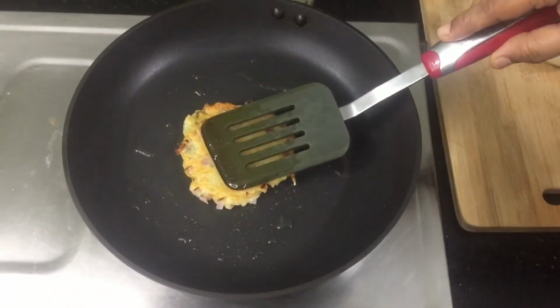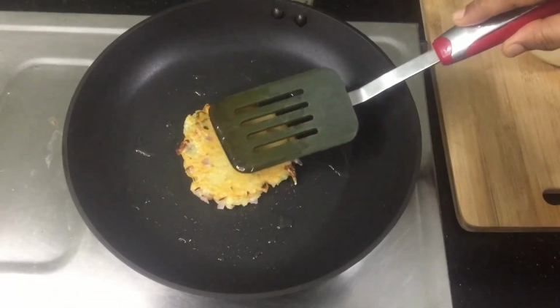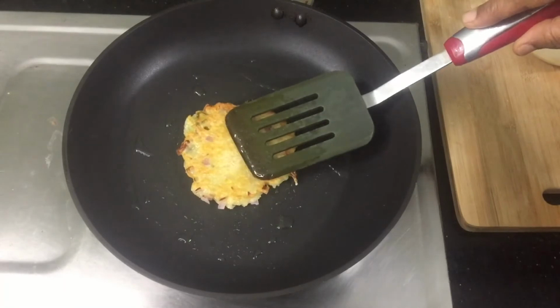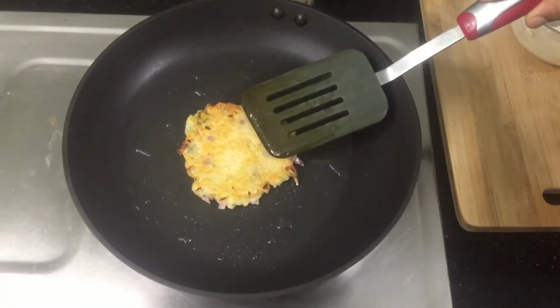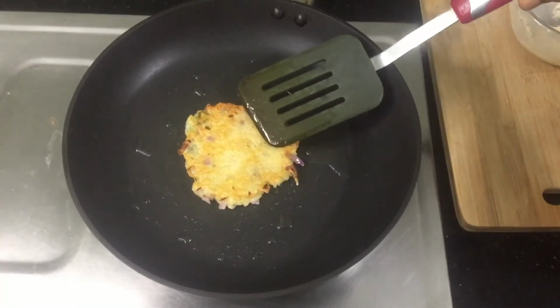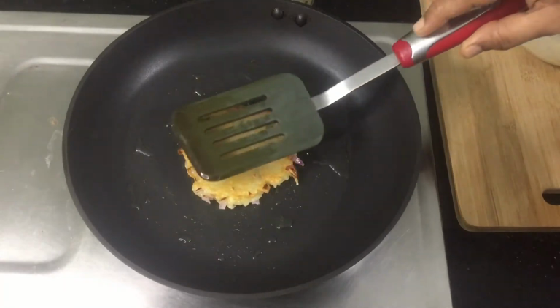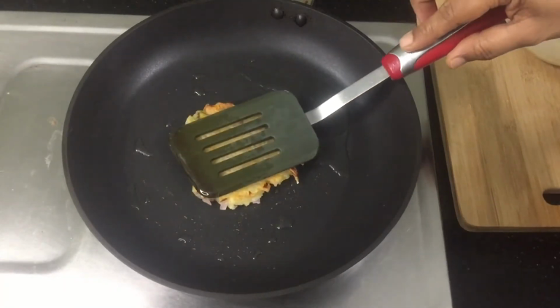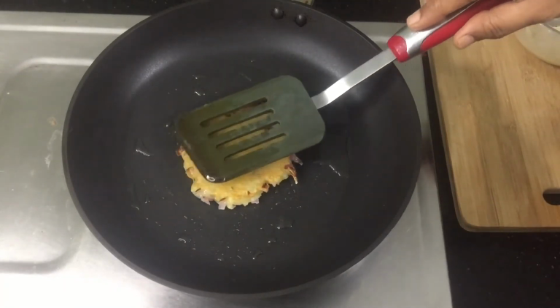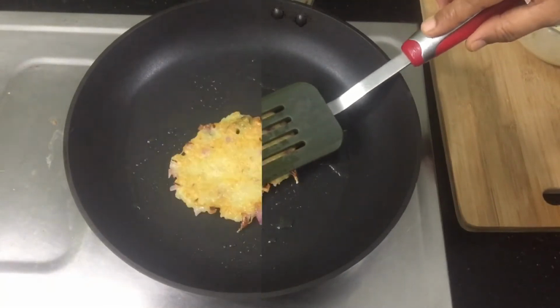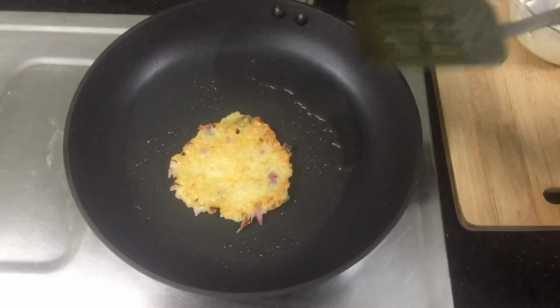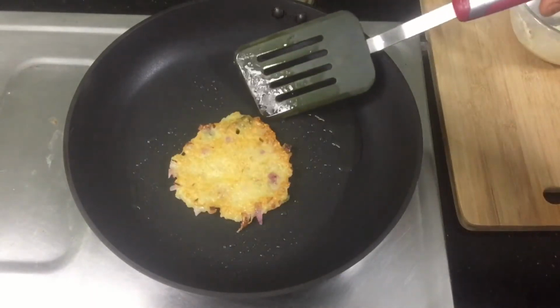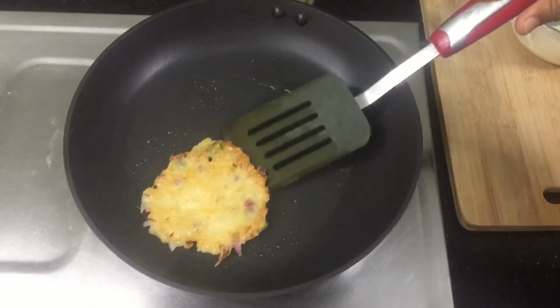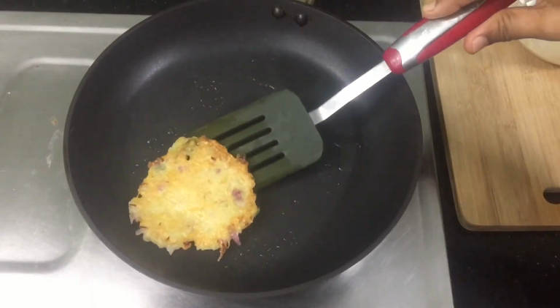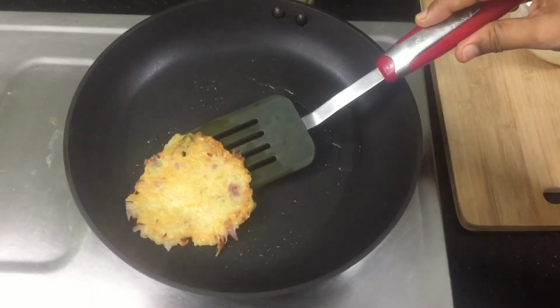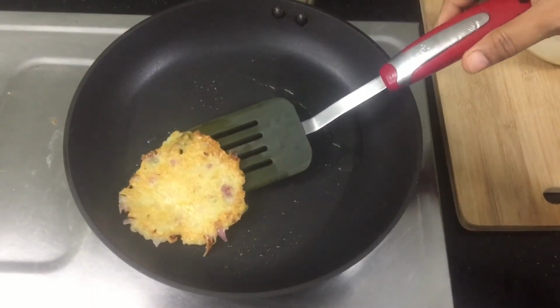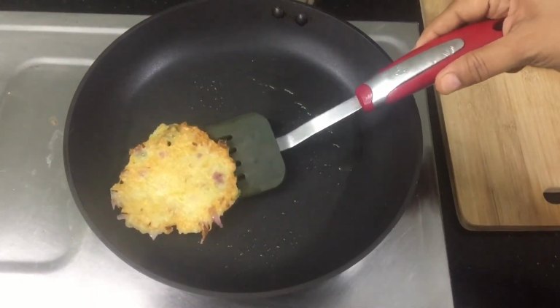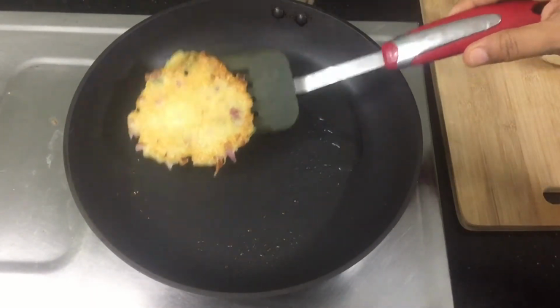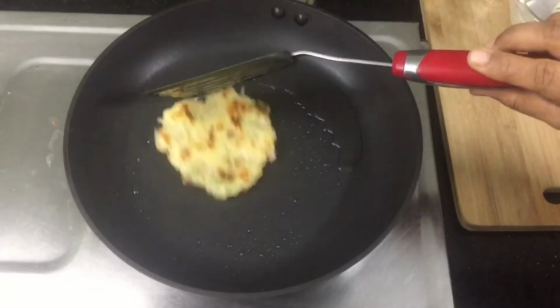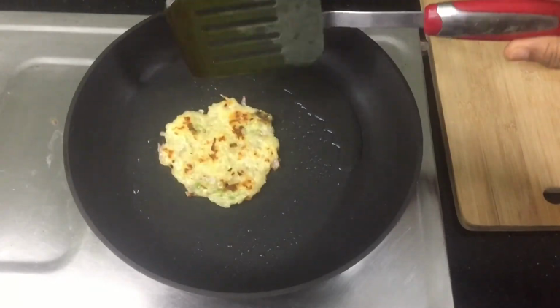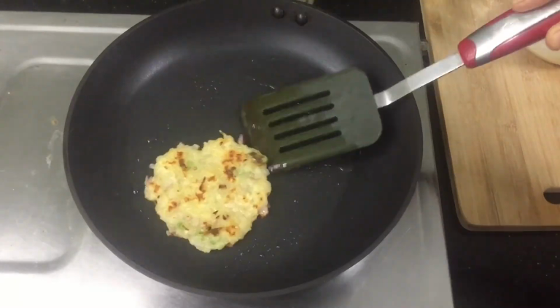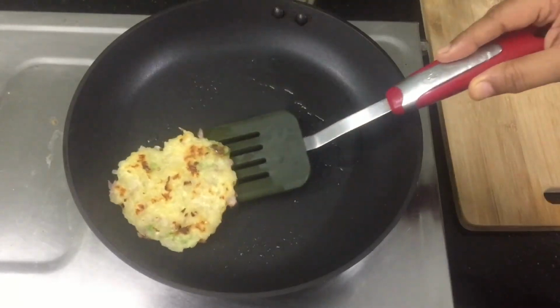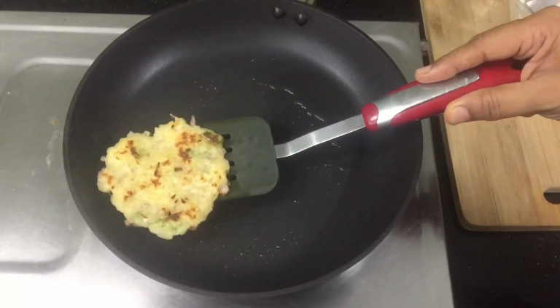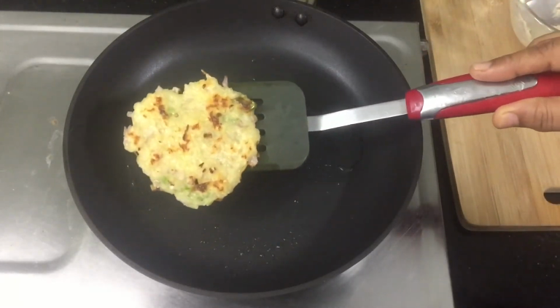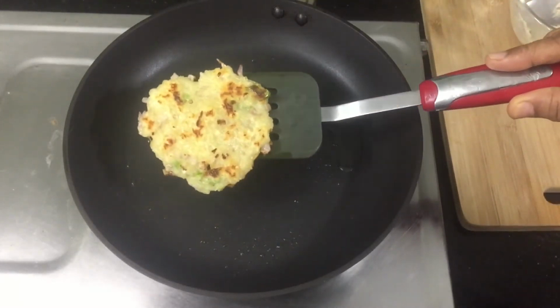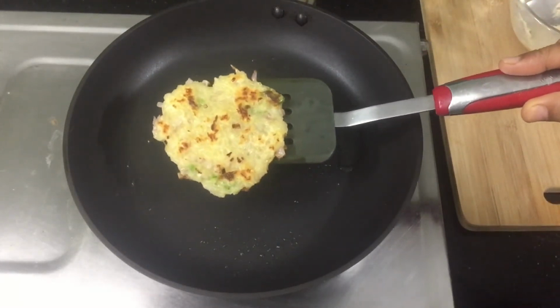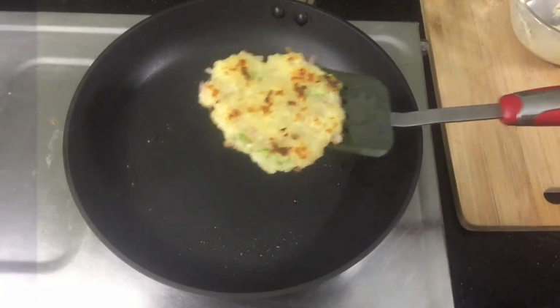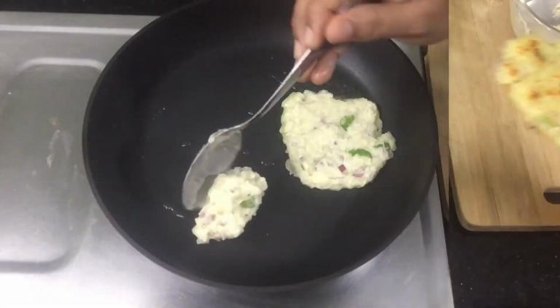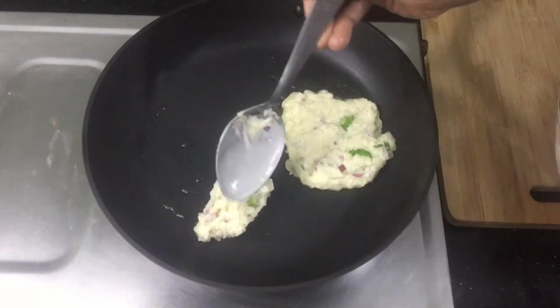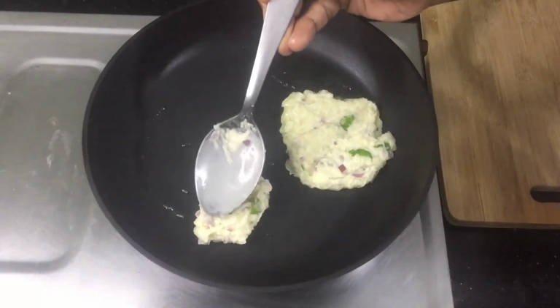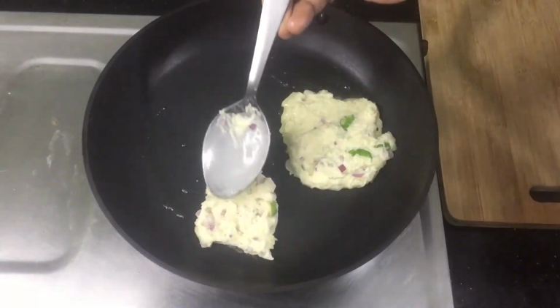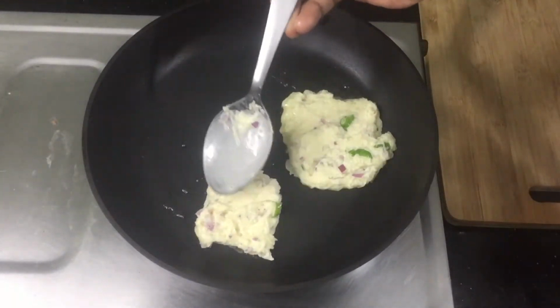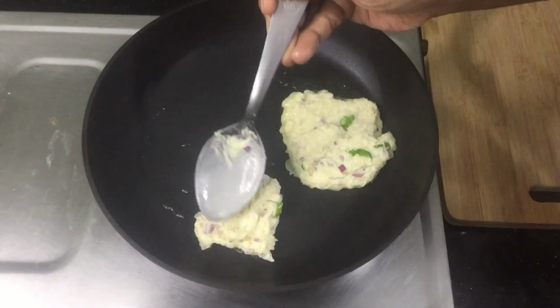Now cook 1 side — just turn them until golden. Cook 2 sides as well.